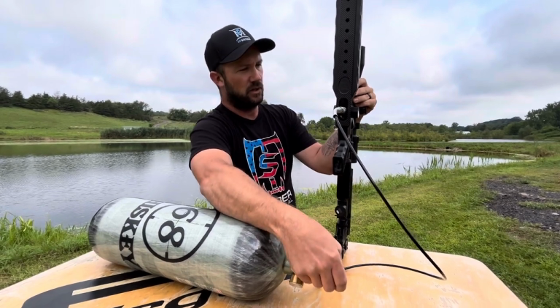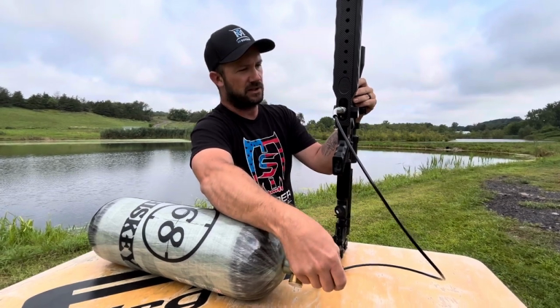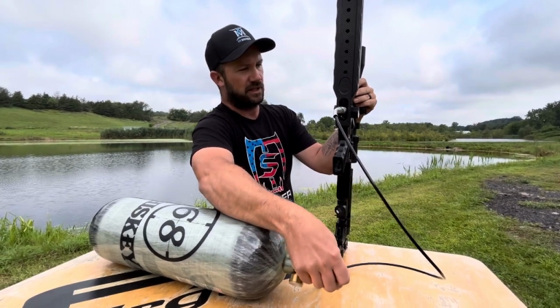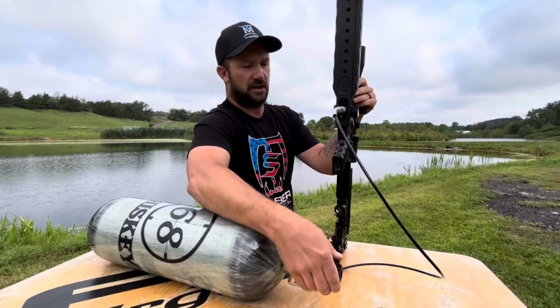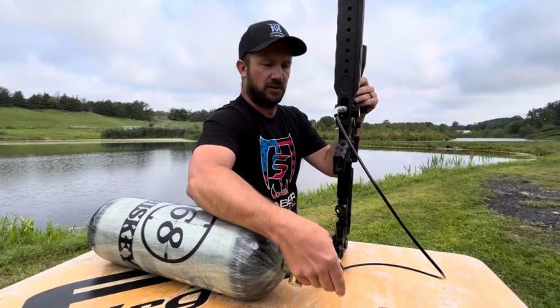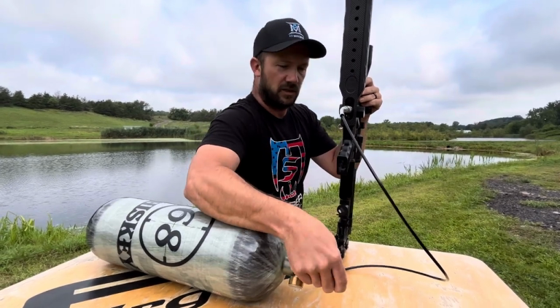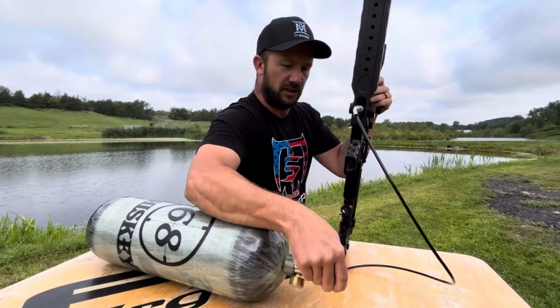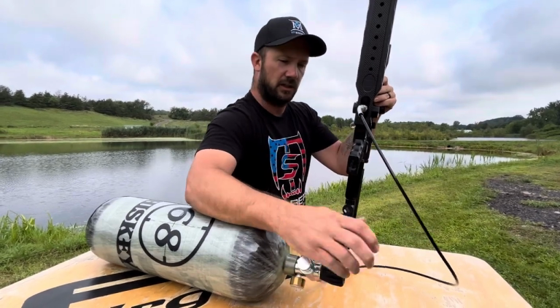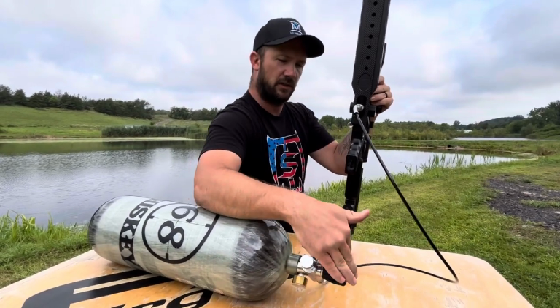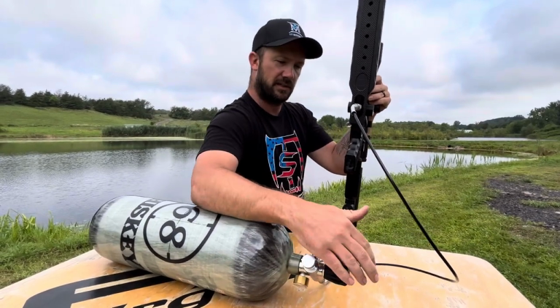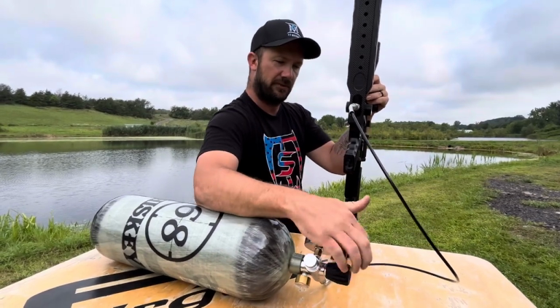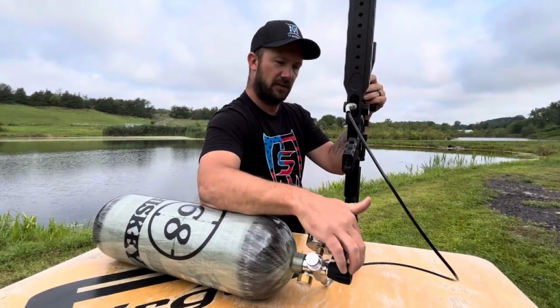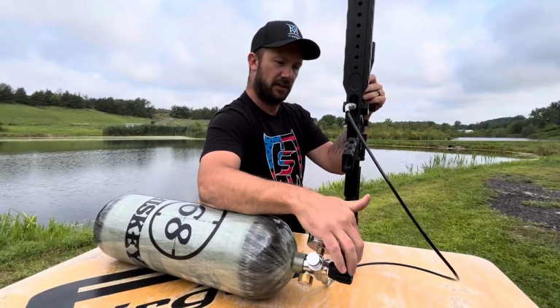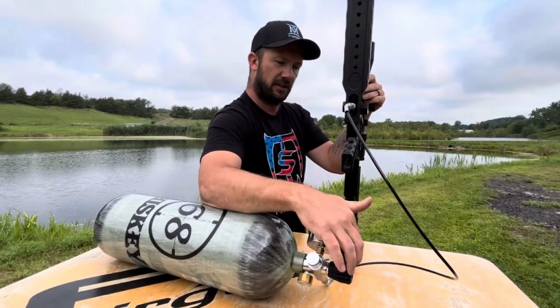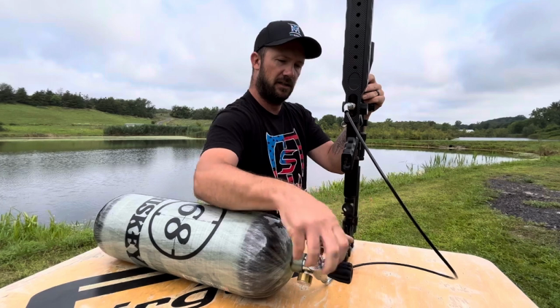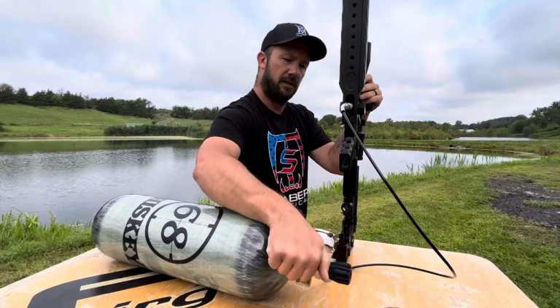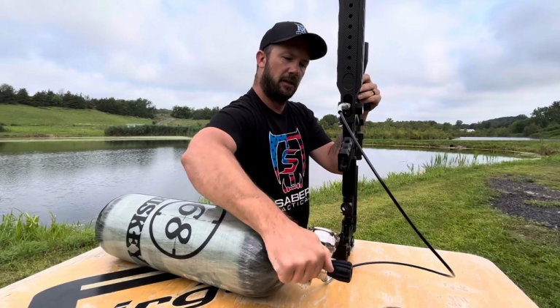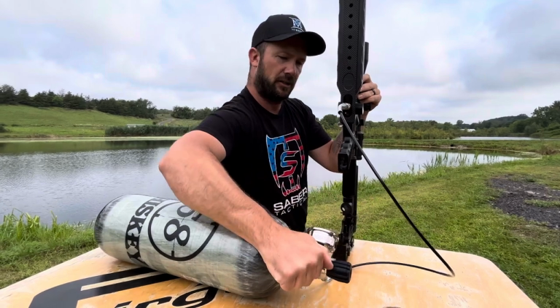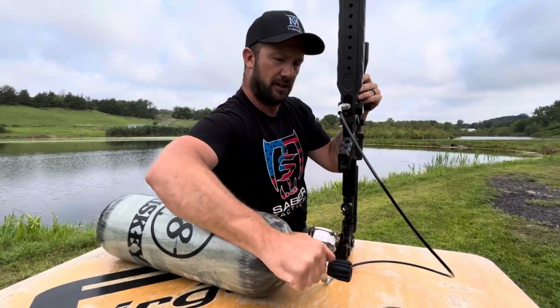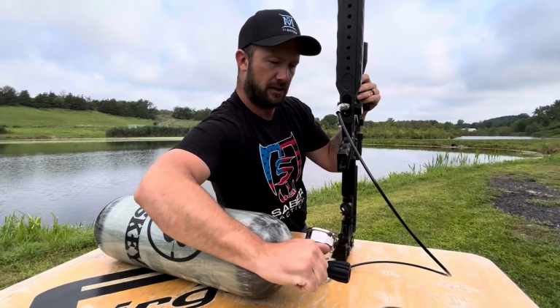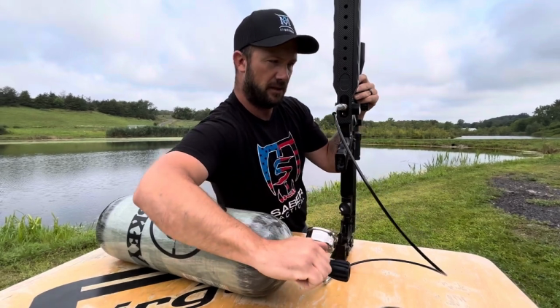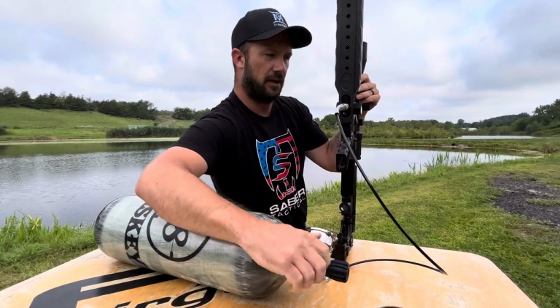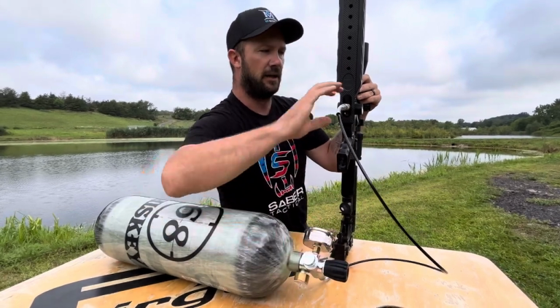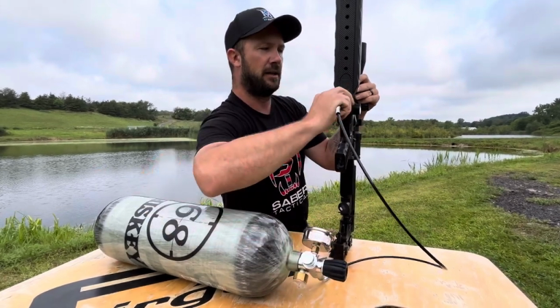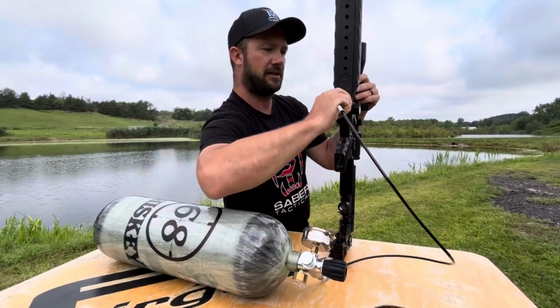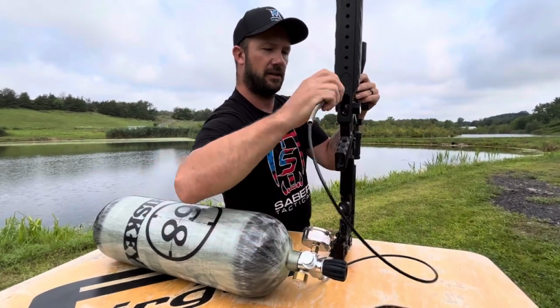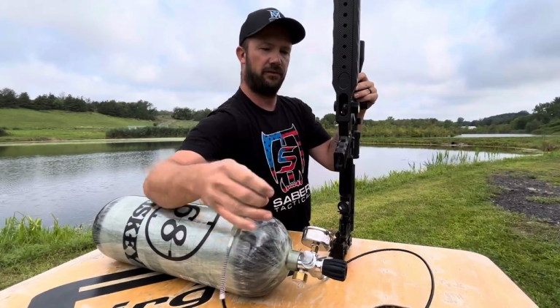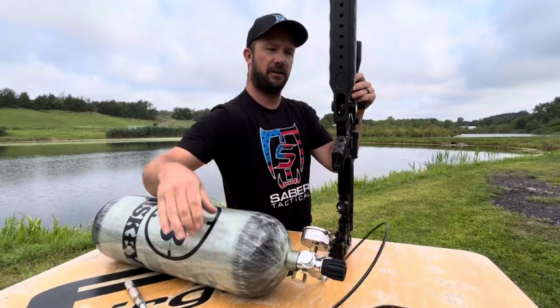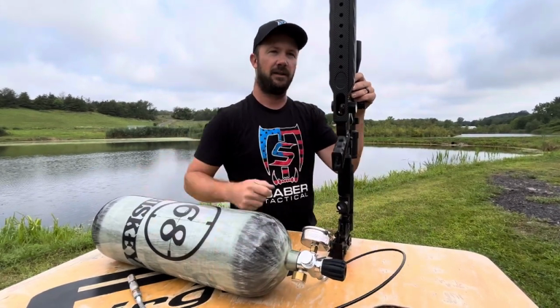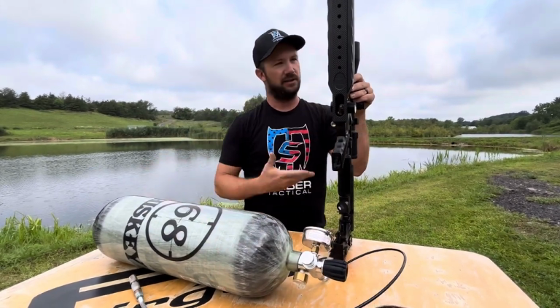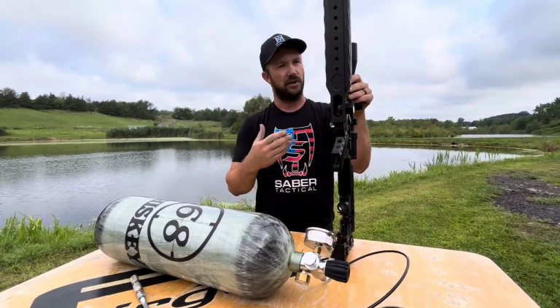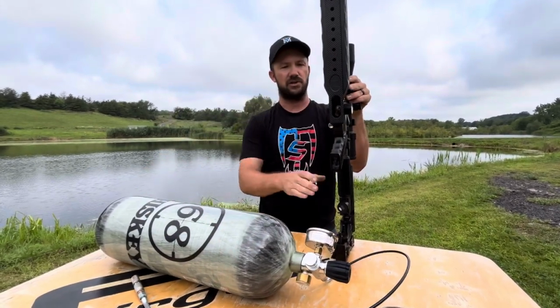Once you've got the air that you want, close the top valve right here, bleed it, take it off, get ready to shoot.